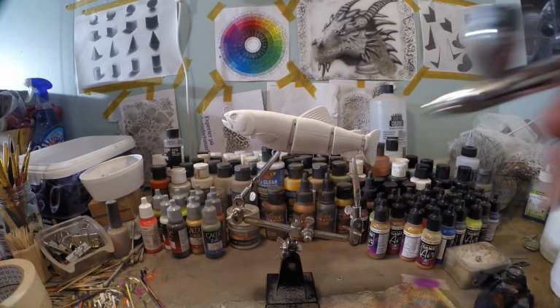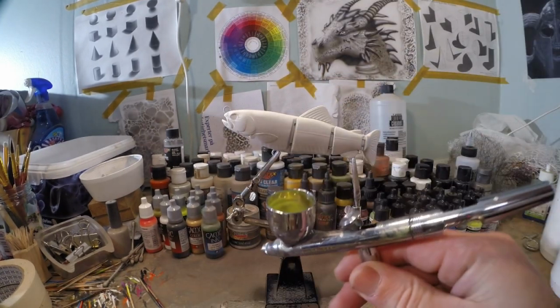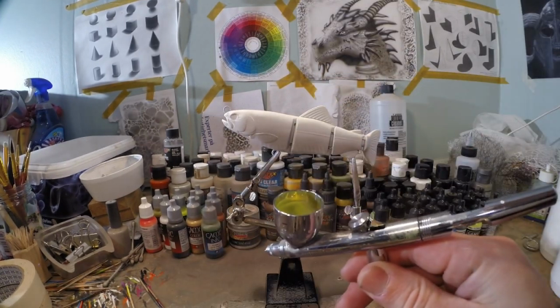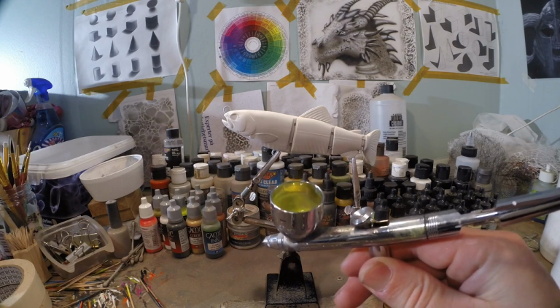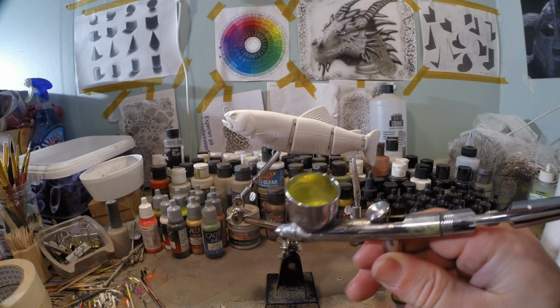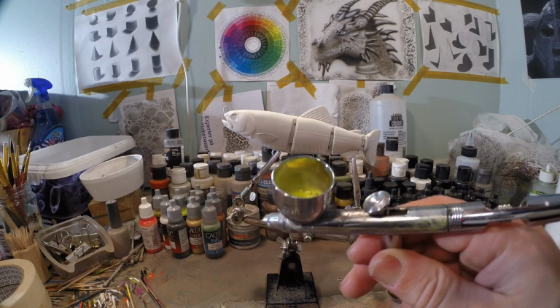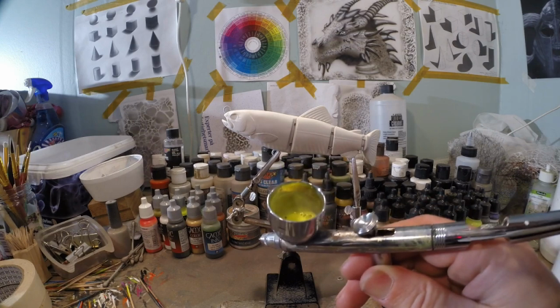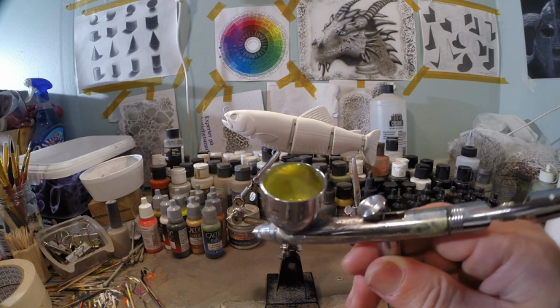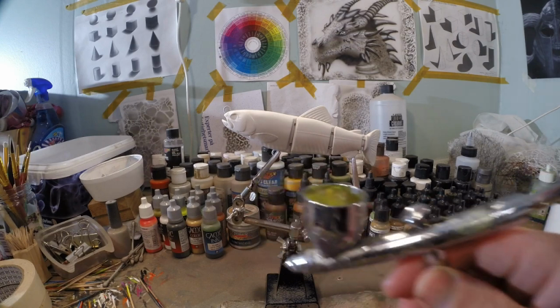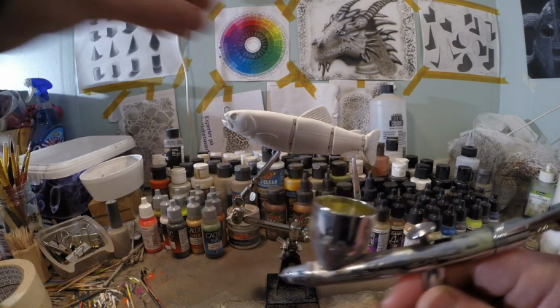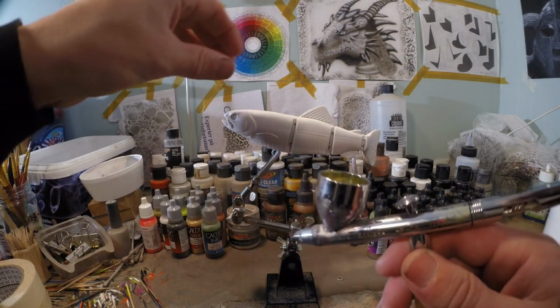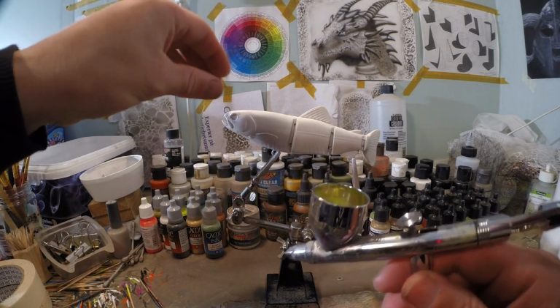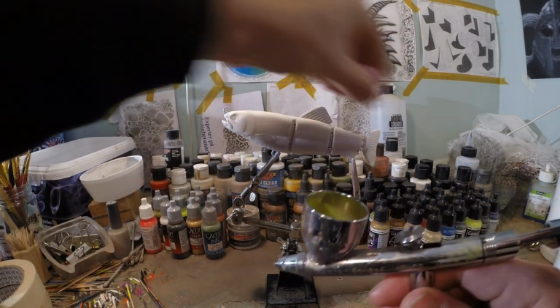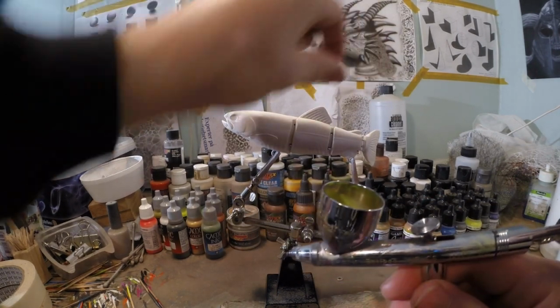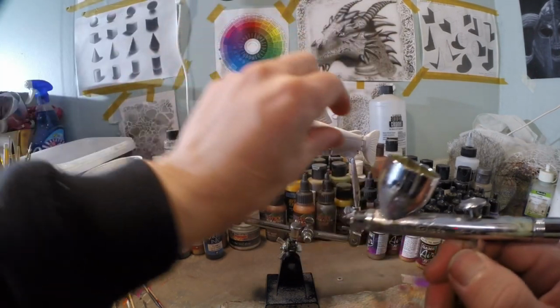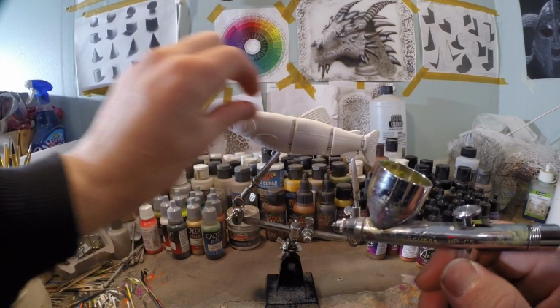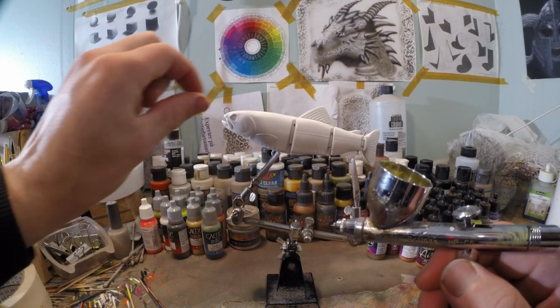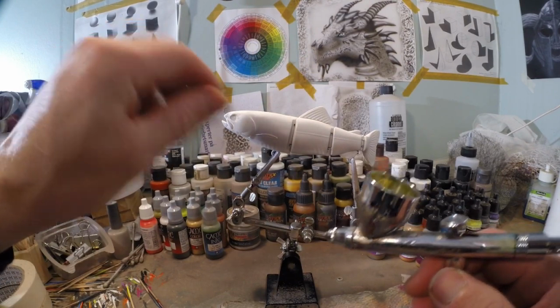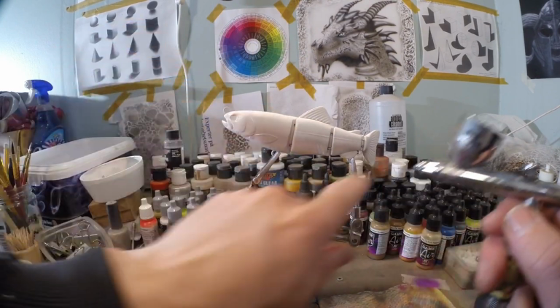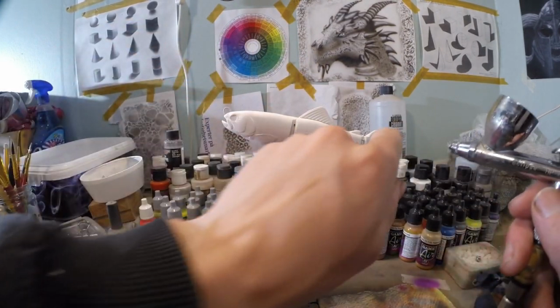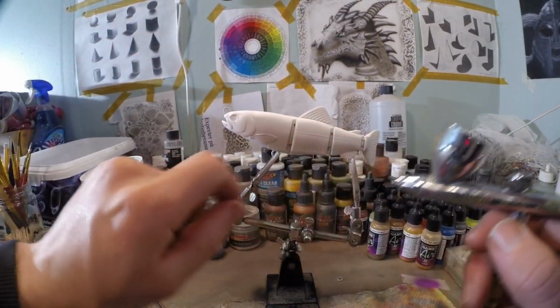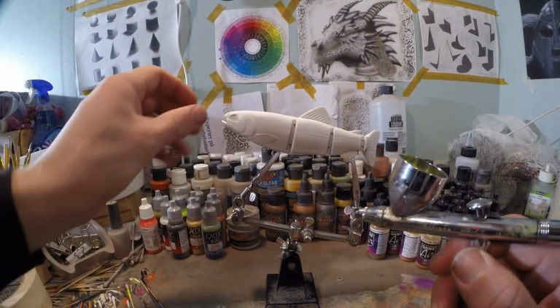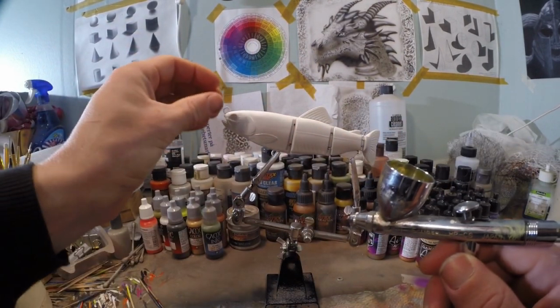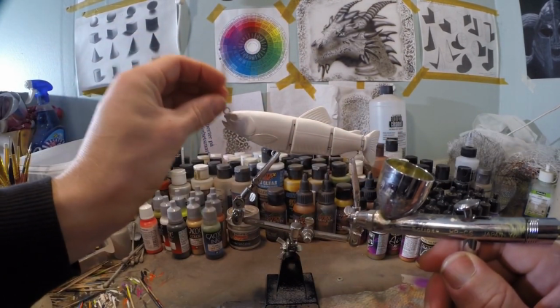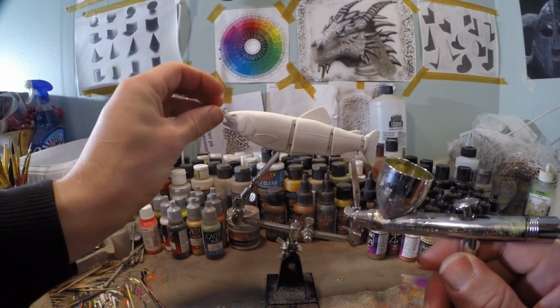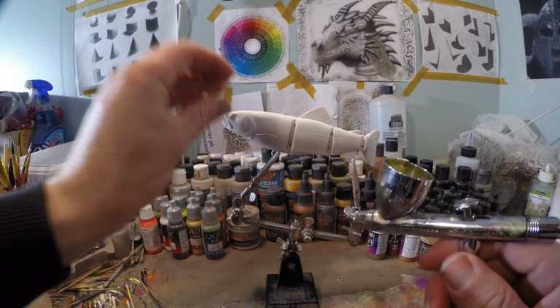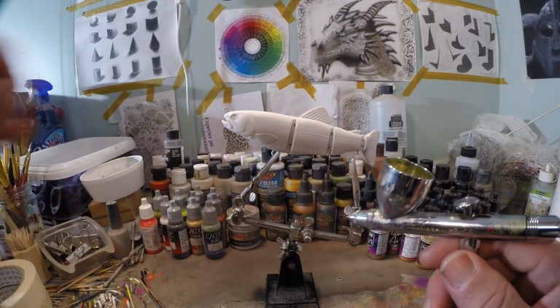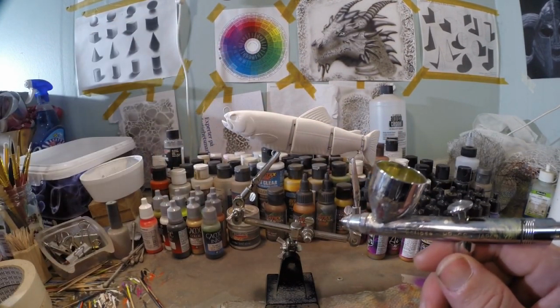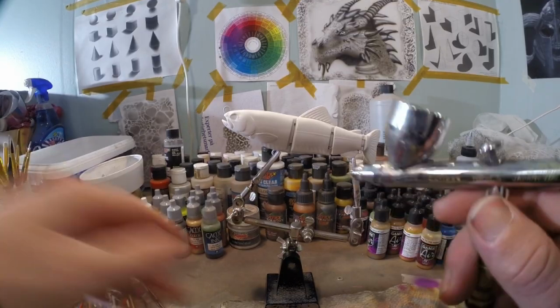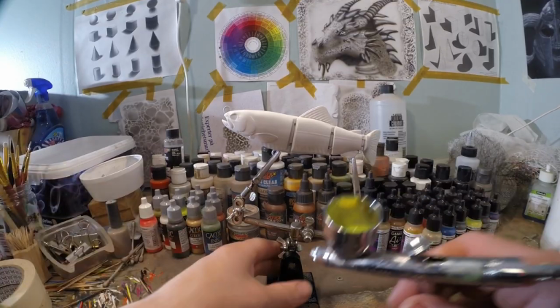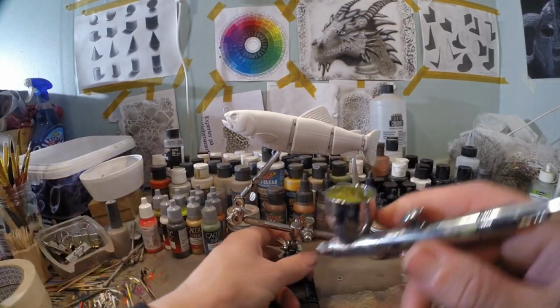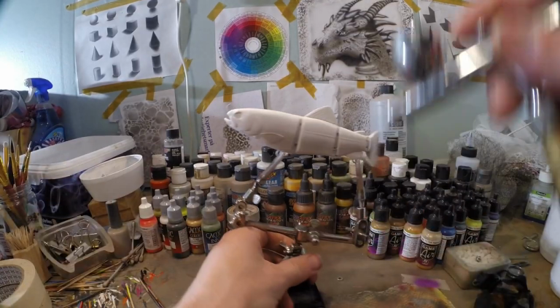The next color we're gonna use is fluorescent yellow, and I'm gonna do the top and the upper sides of the fish. I'm also gonna do the tail and a little bit of the front of the head, all in fluorescent yellow.